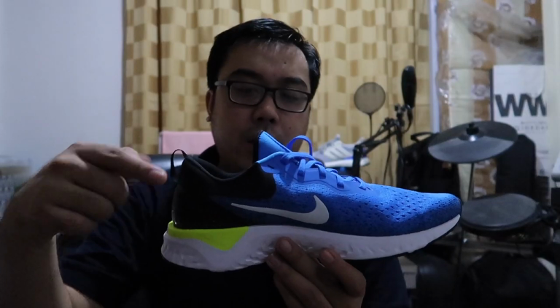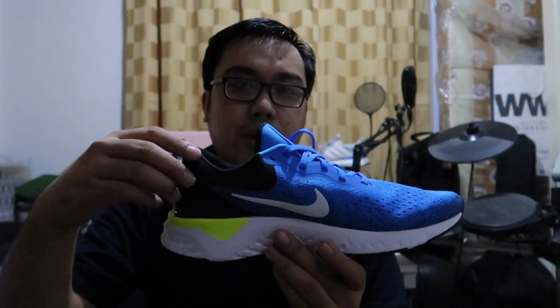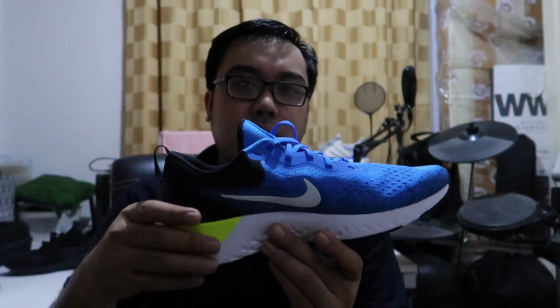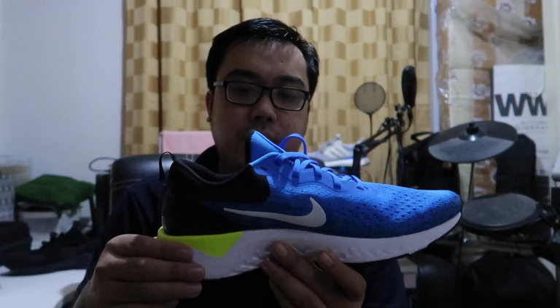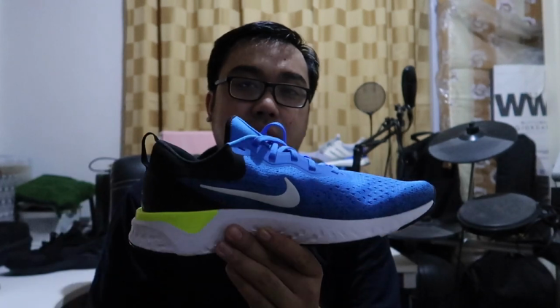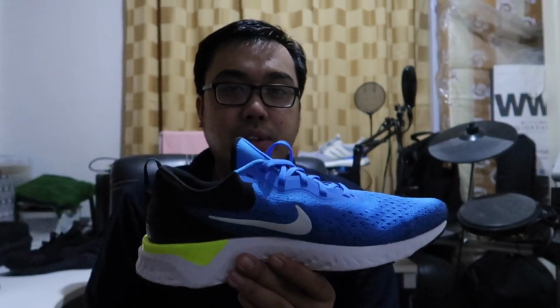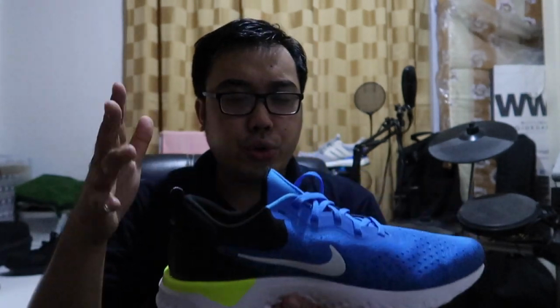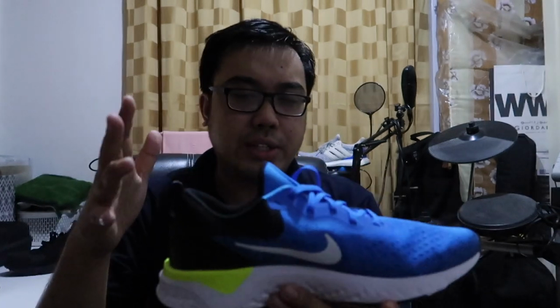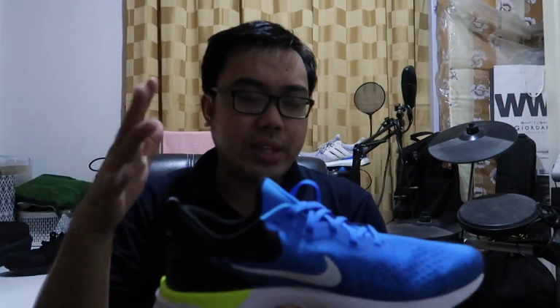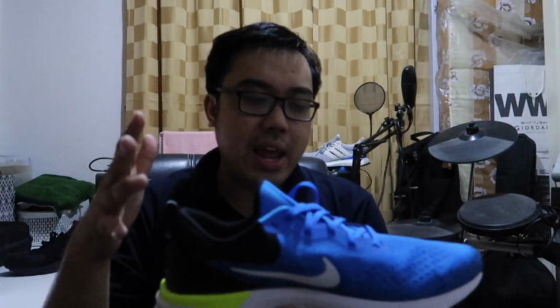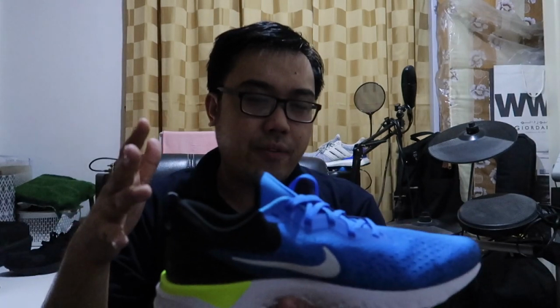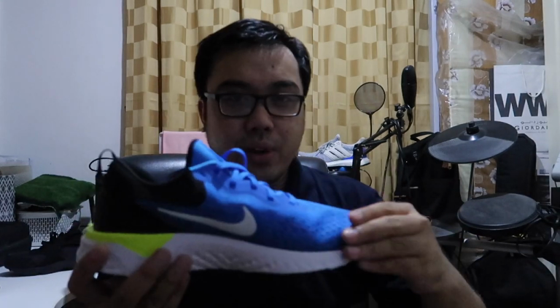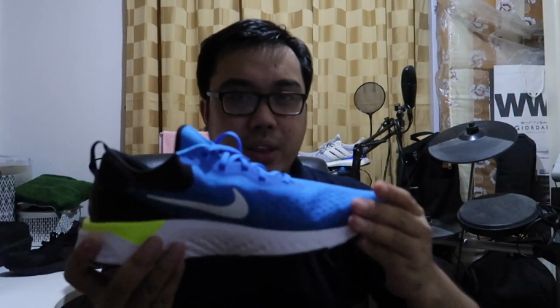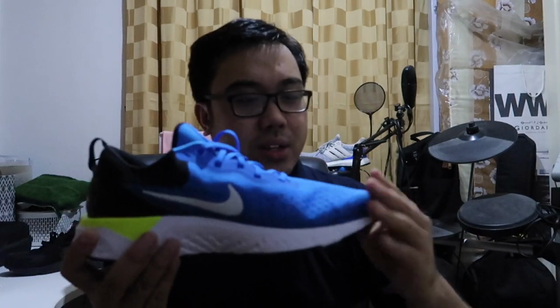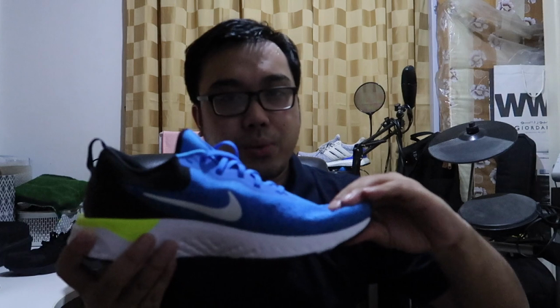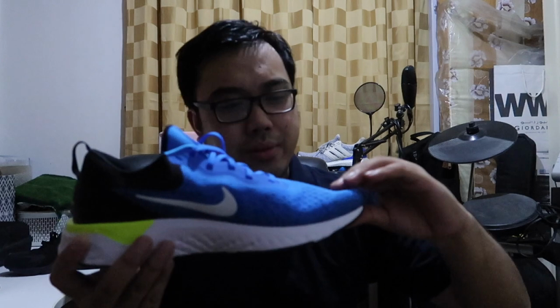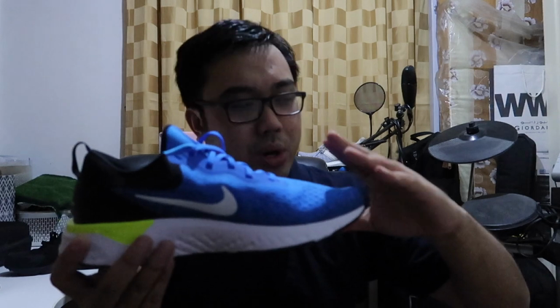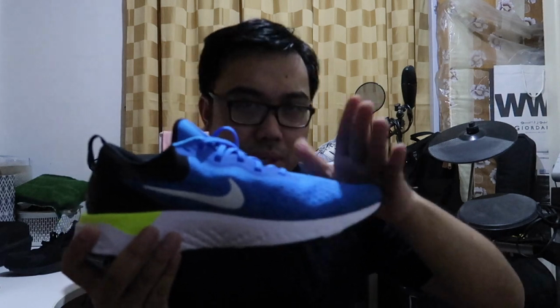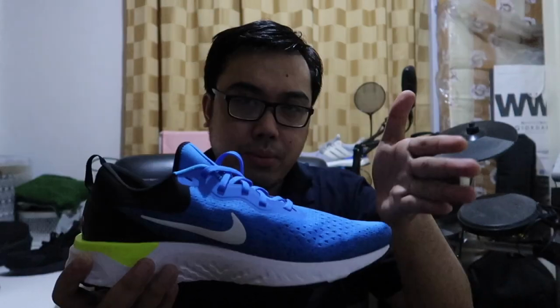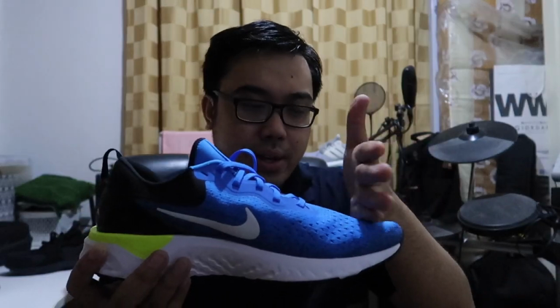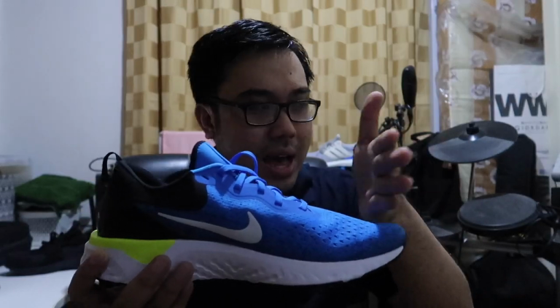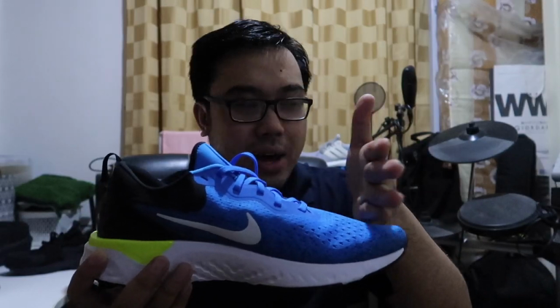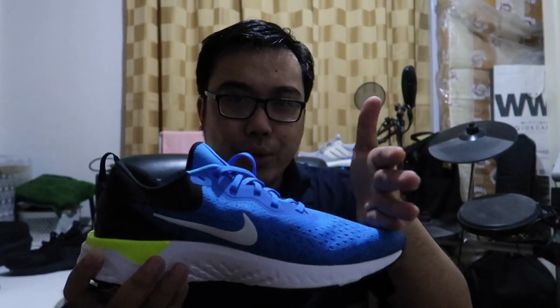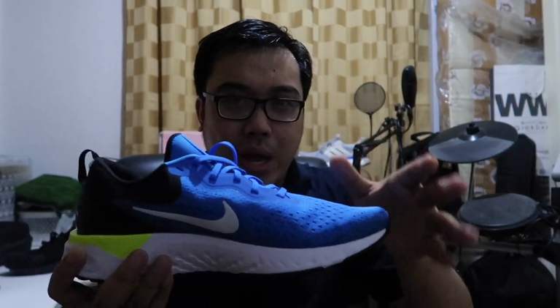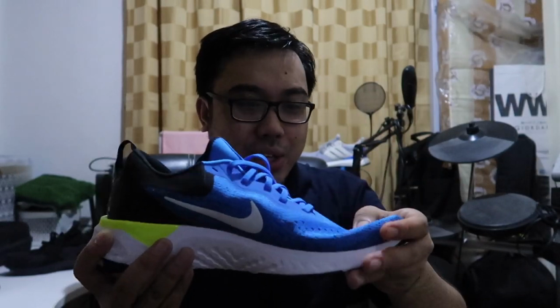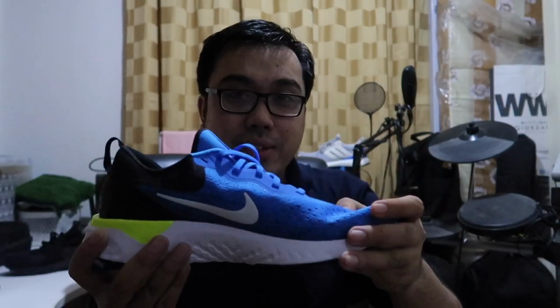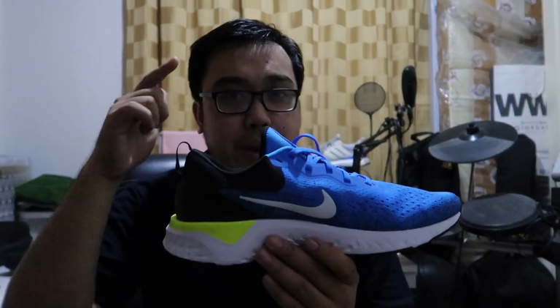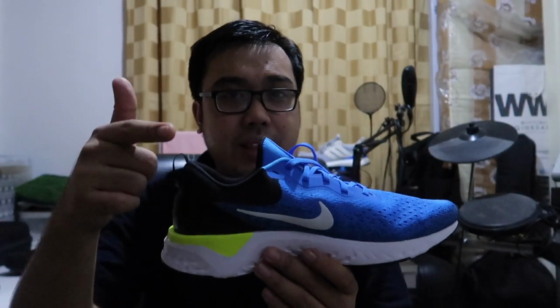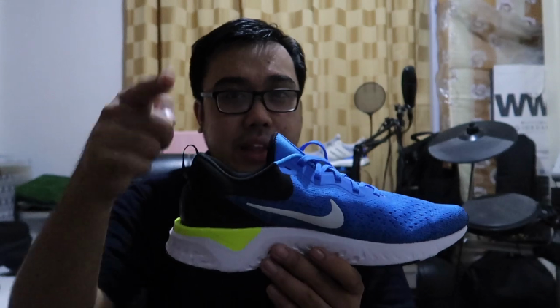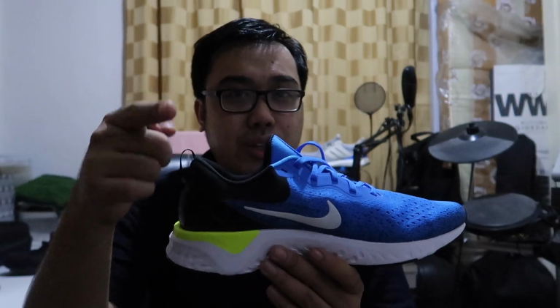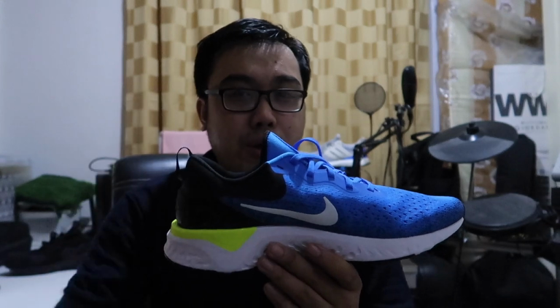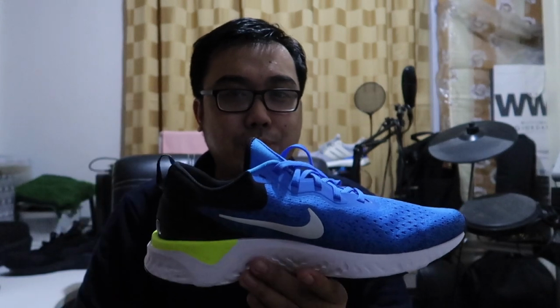Ang kinuha ko ay size 11. True to size ko is 10 and a half. Snug fit talaga siya. Parang gusto kasi mas mahaba yung allowance. Pero maganda i-try nyo sa store mismo kung bibili kayo ng Odyssey React.